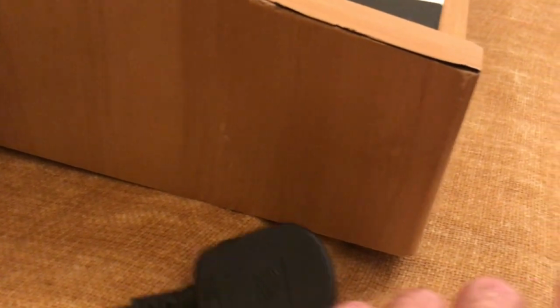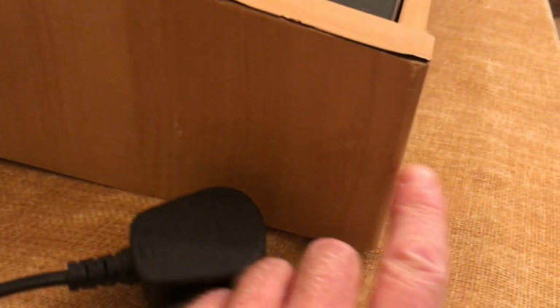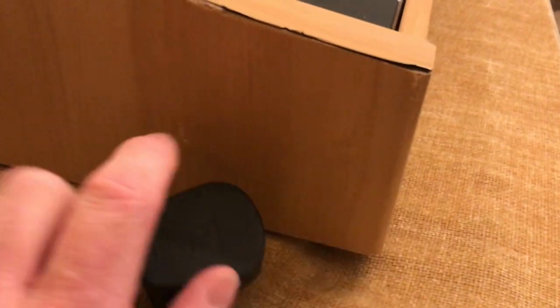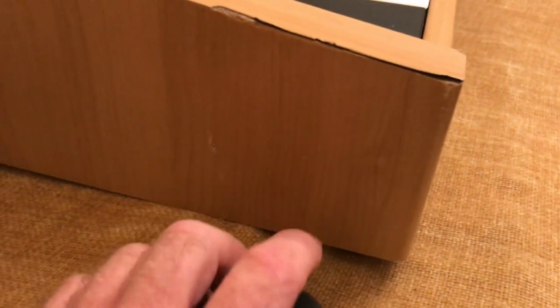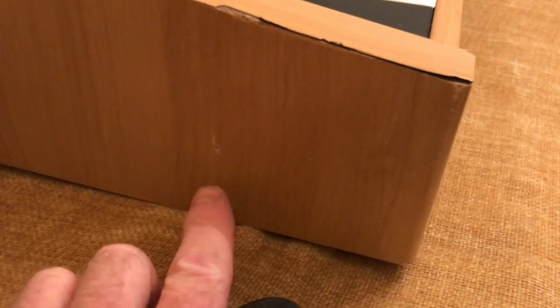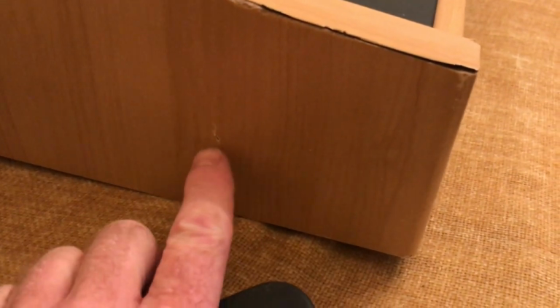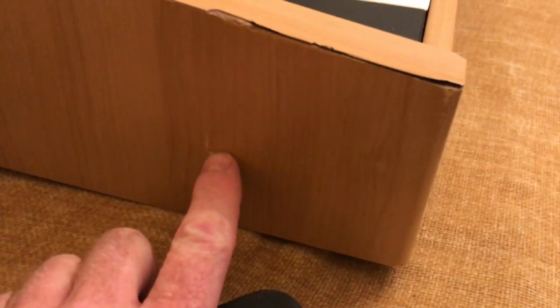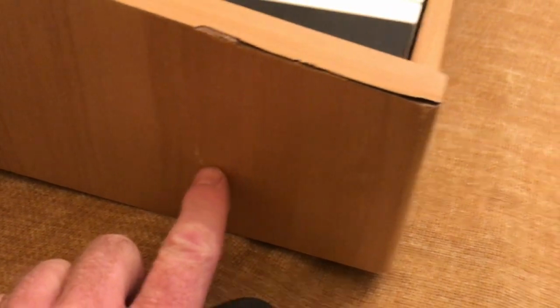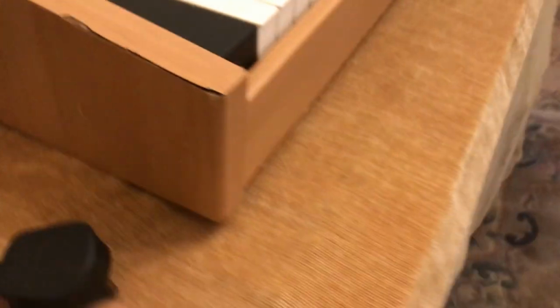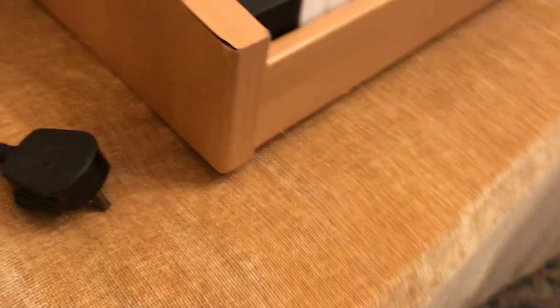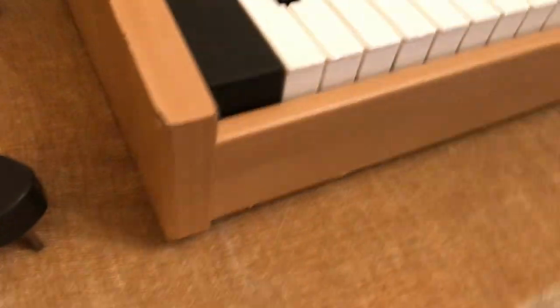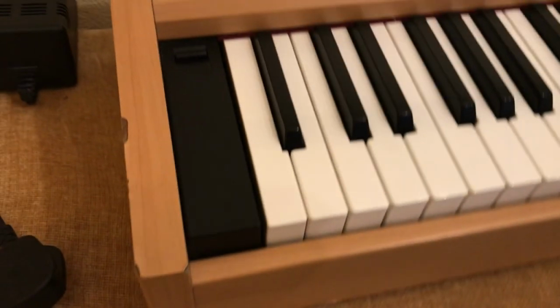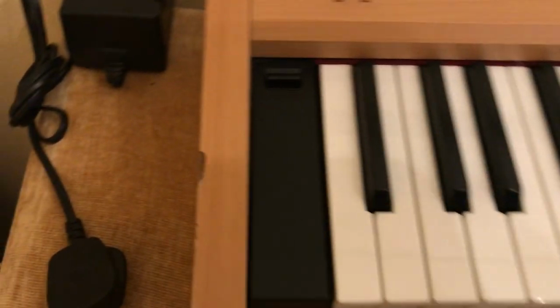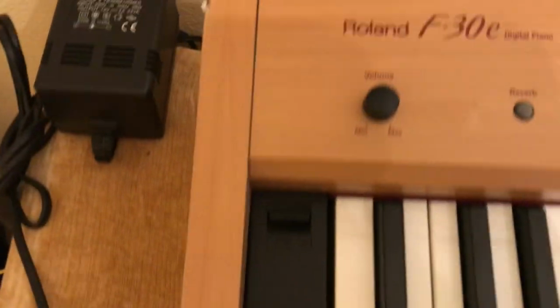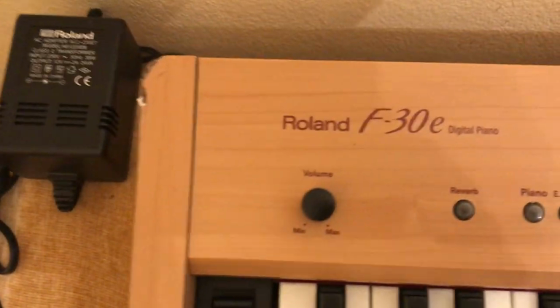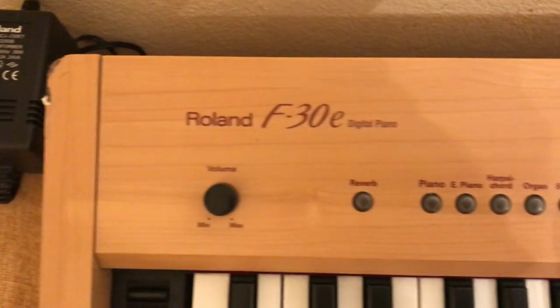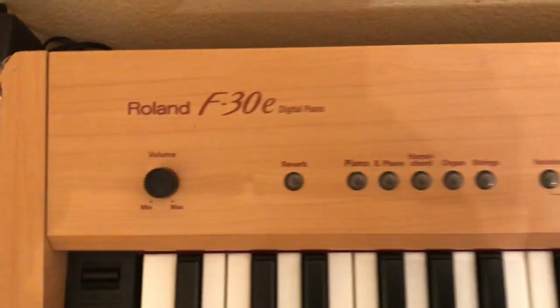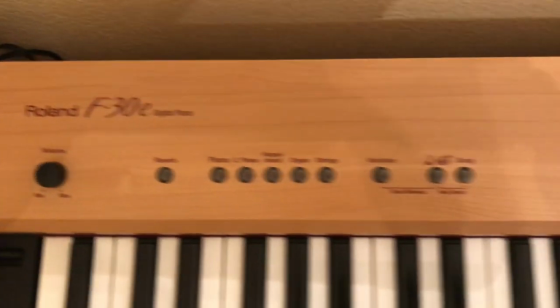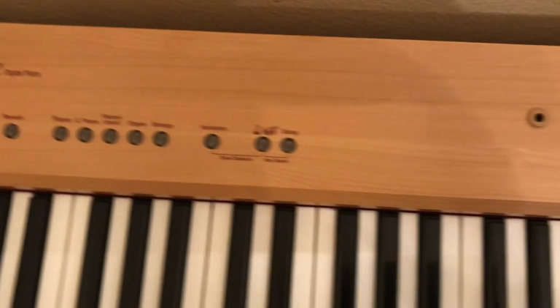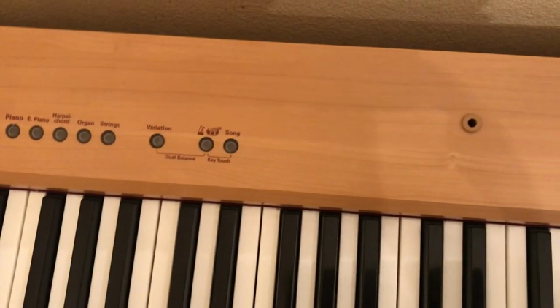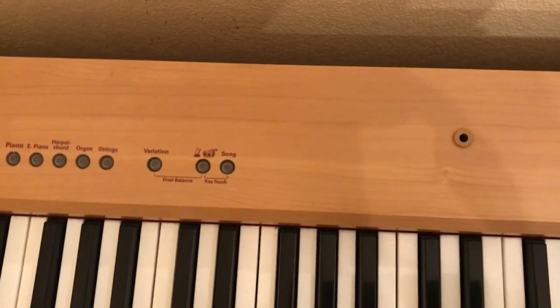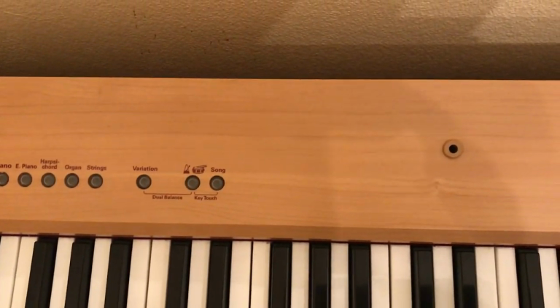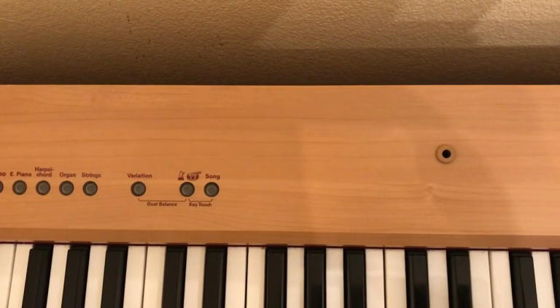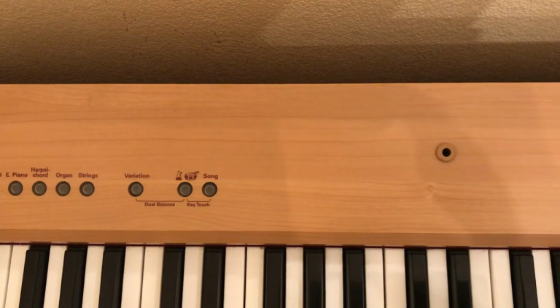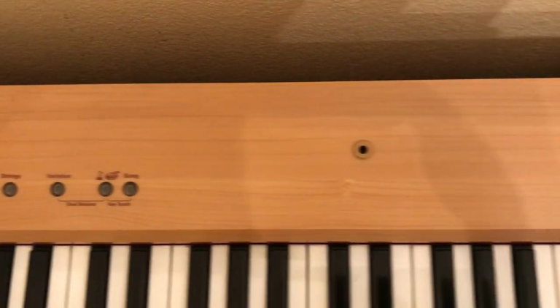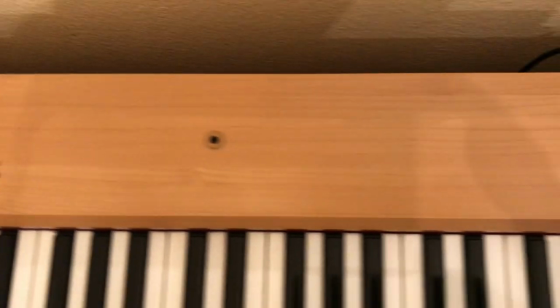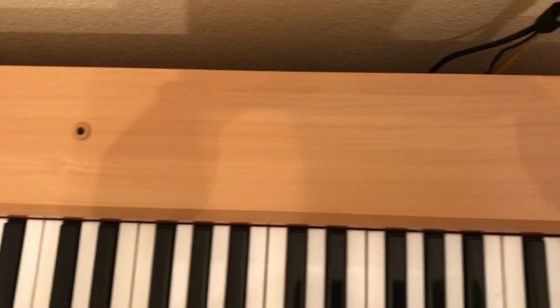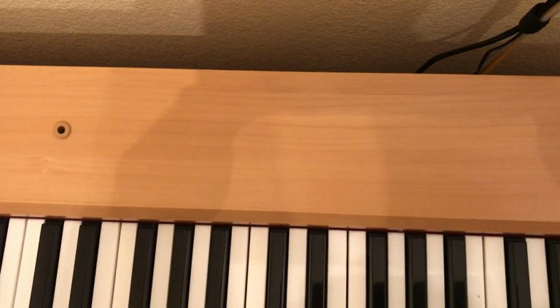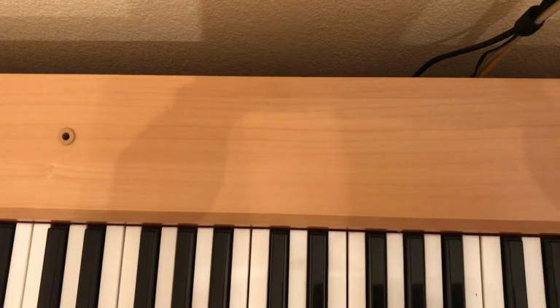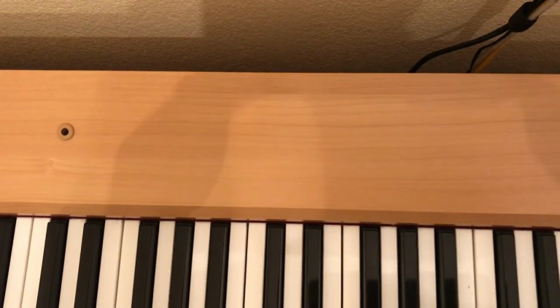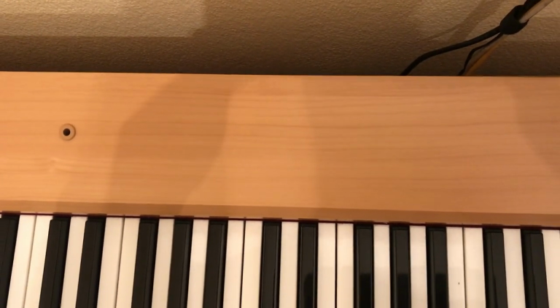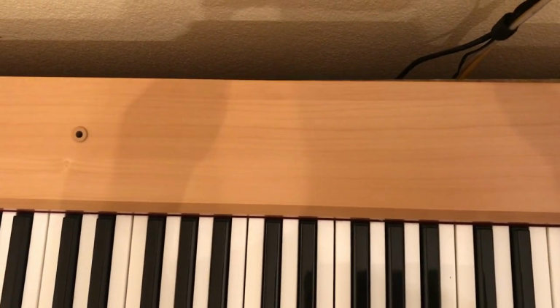There's a tiny bit there coming on the front, and it'll go along the top. You can see it moves along in sections like that.